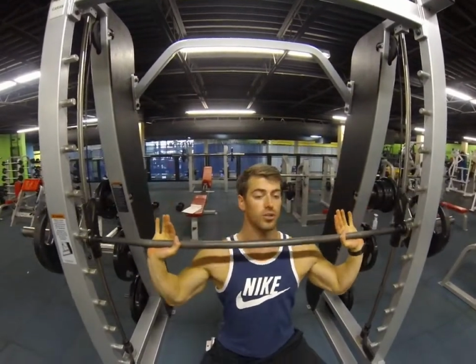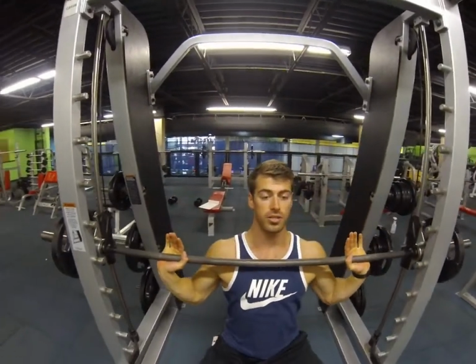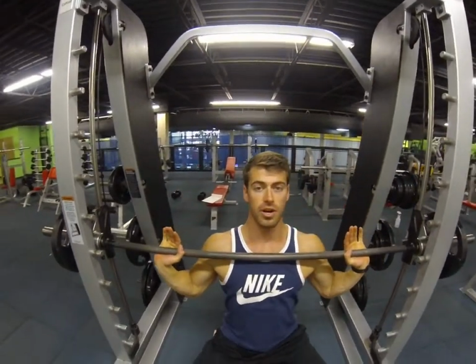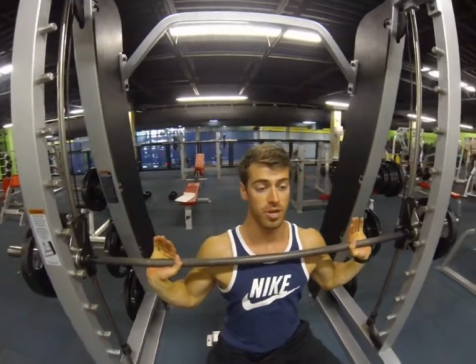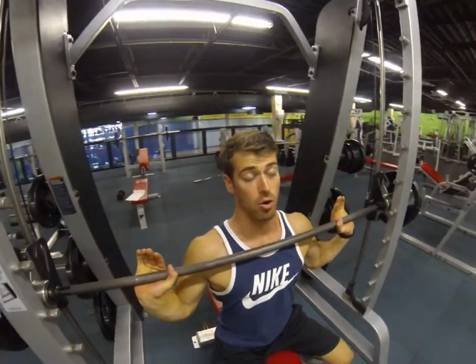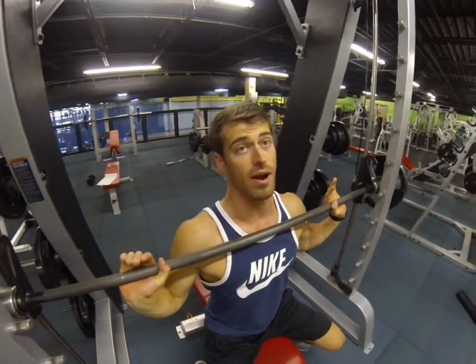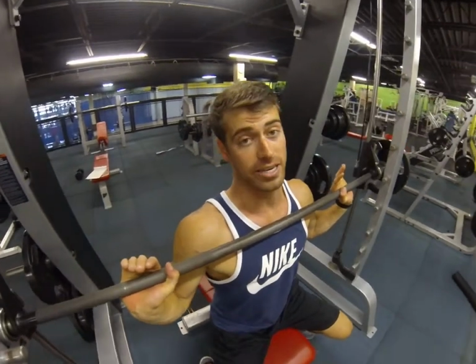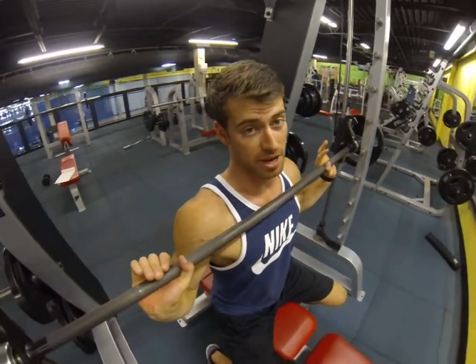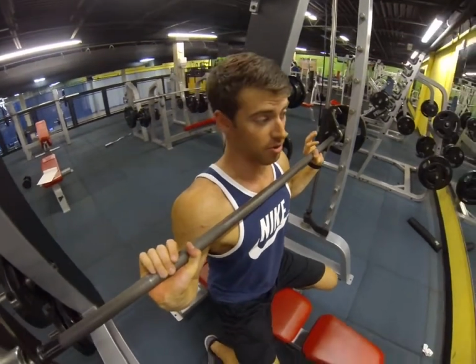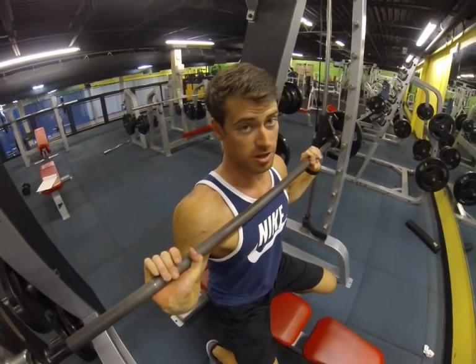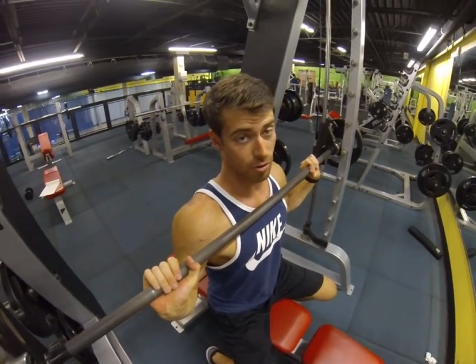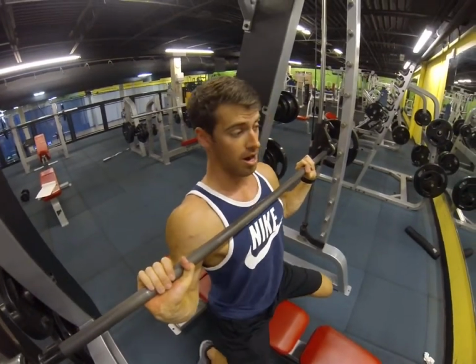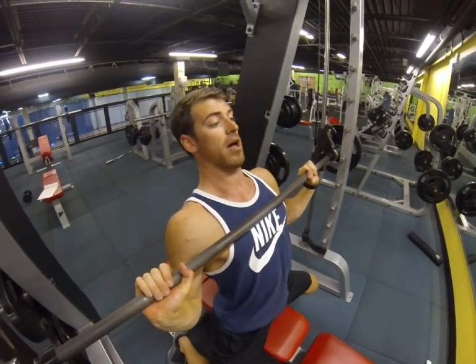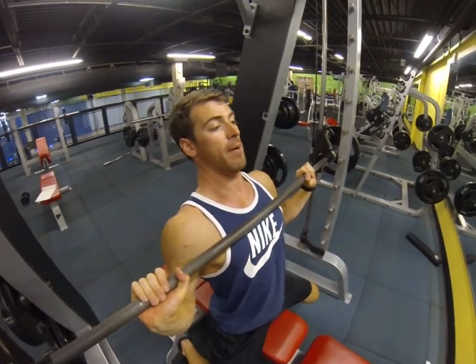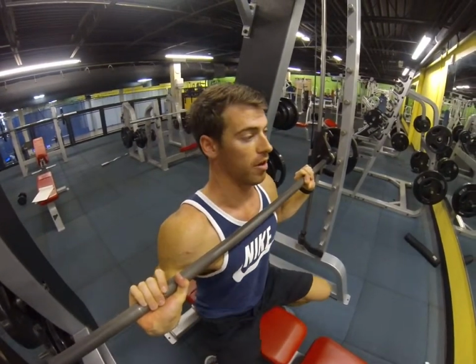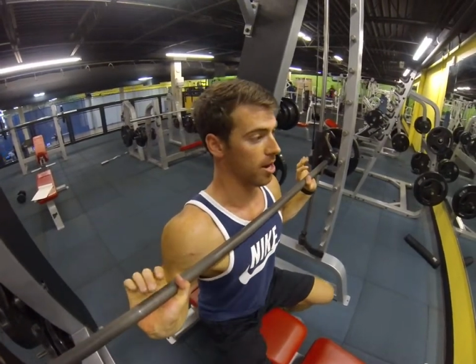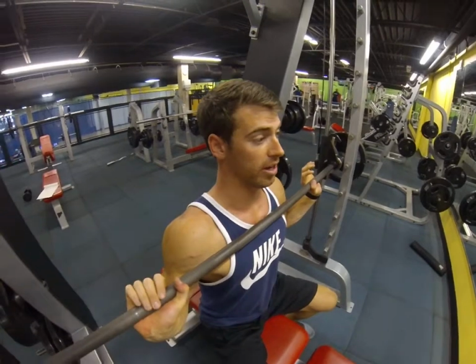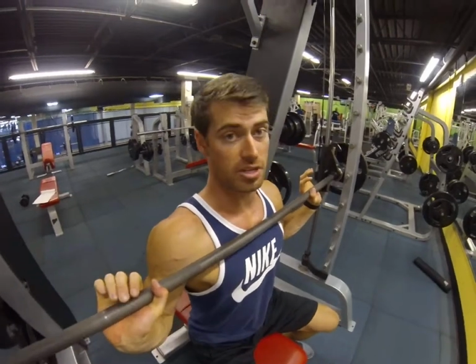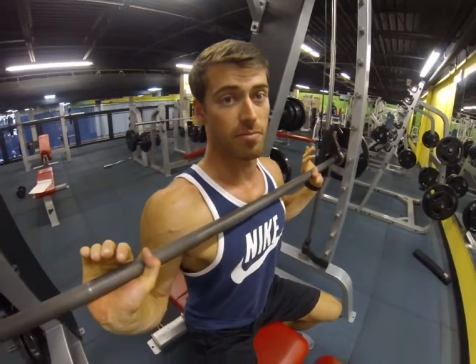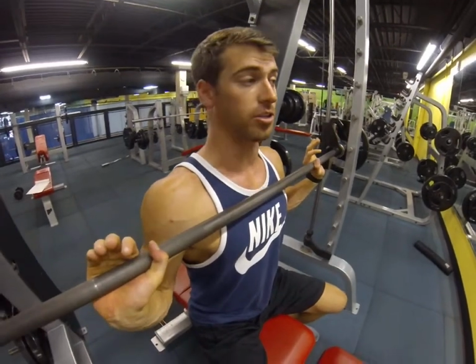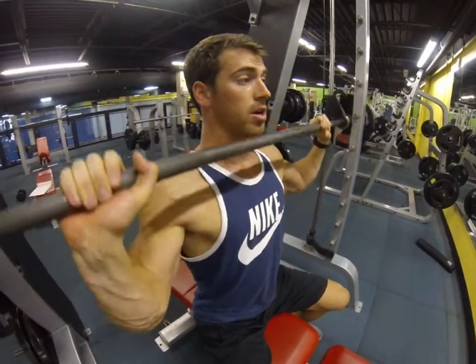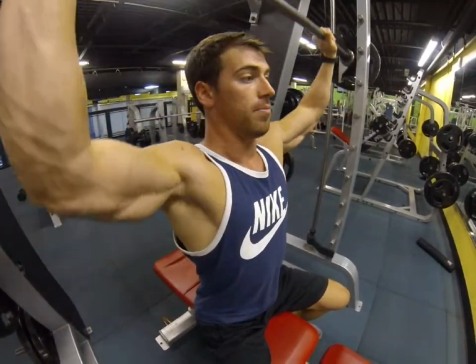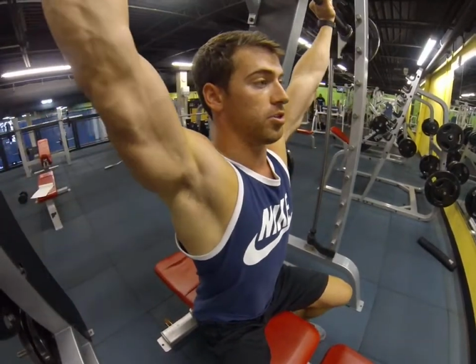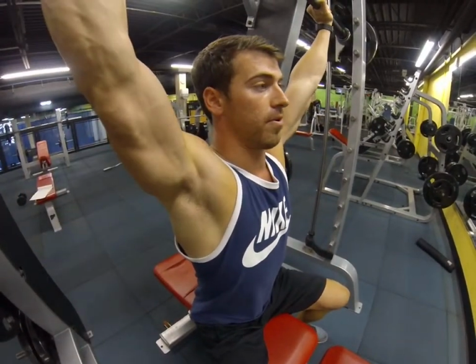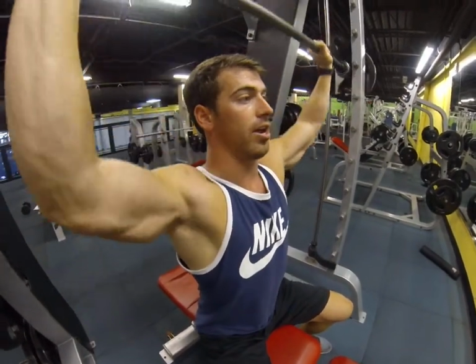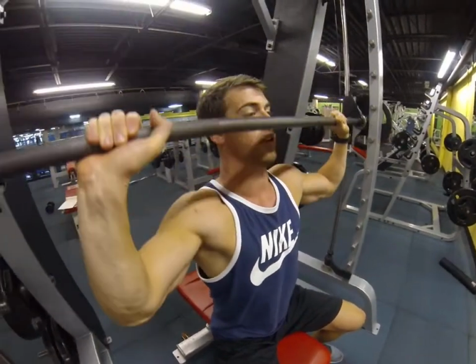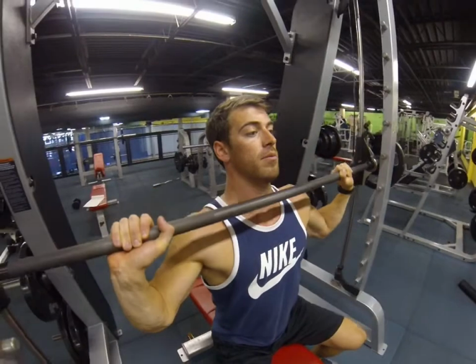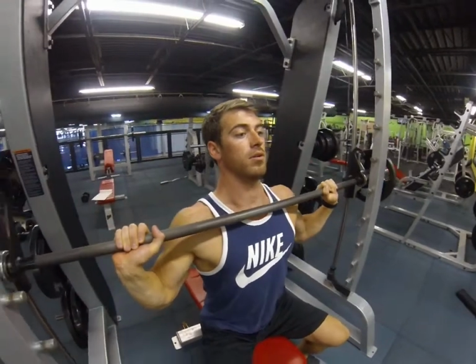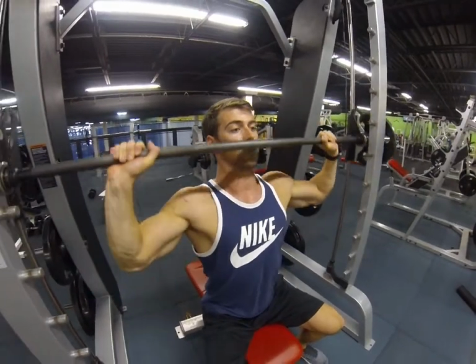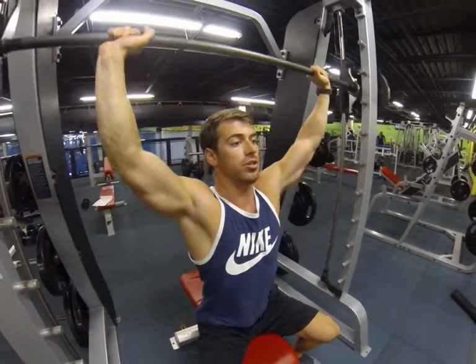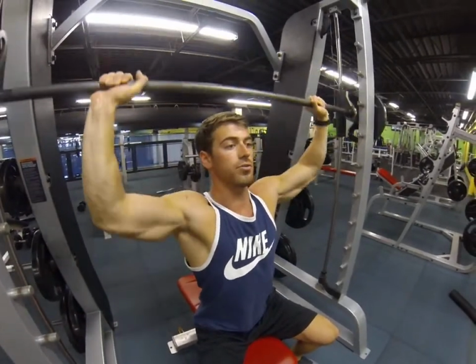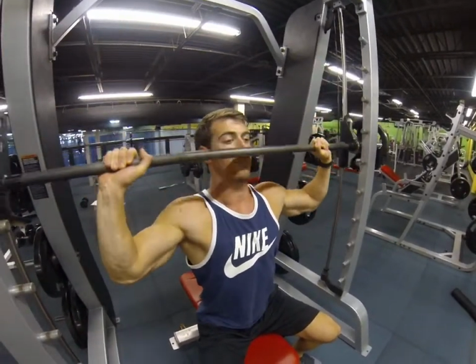Straight down to the chest. I'm tightening my core because I don't have a back to this bench, so I really am using a lot of core. I'm not arching my back or anything — straight up and down like perfect posture. Pressing straight up overhead, down to the chest, right up overhead.